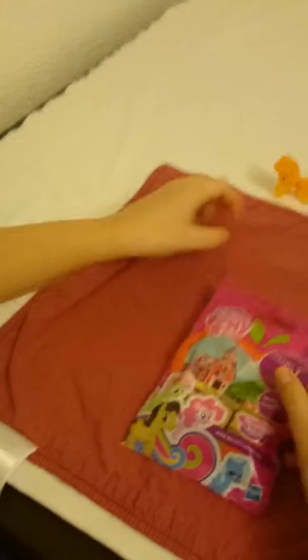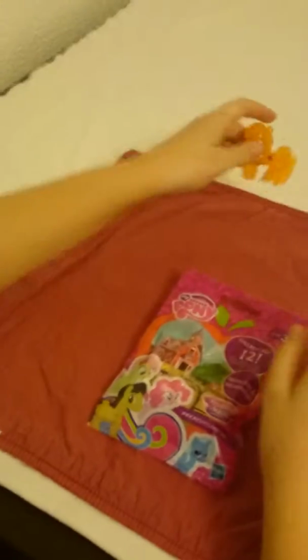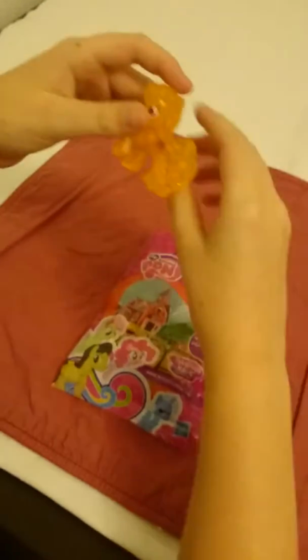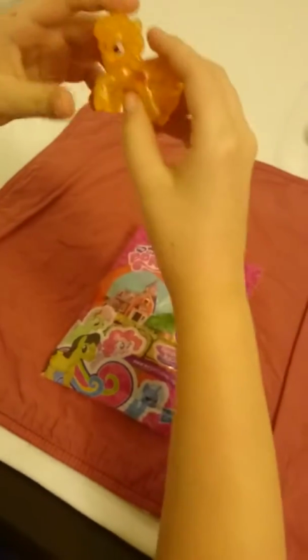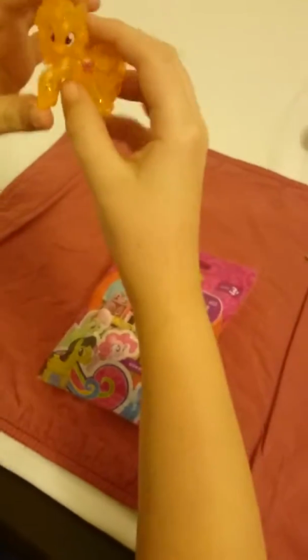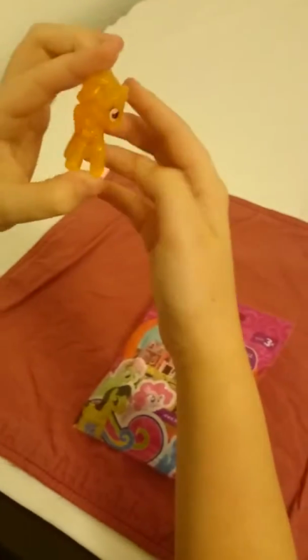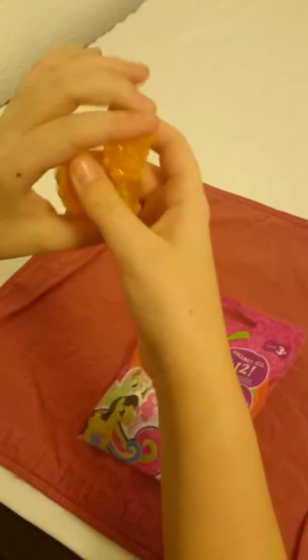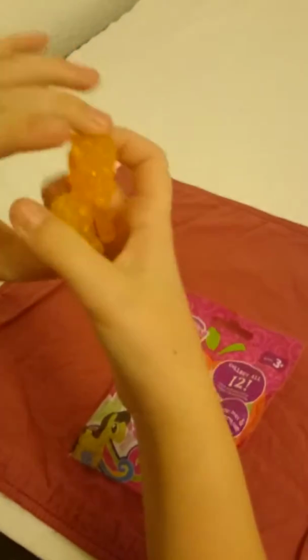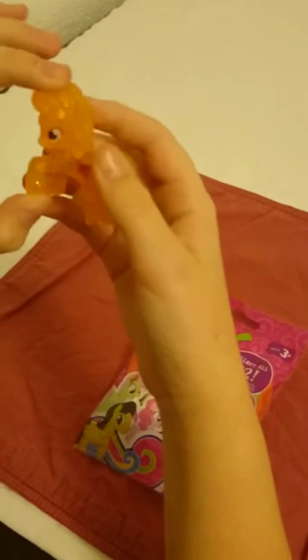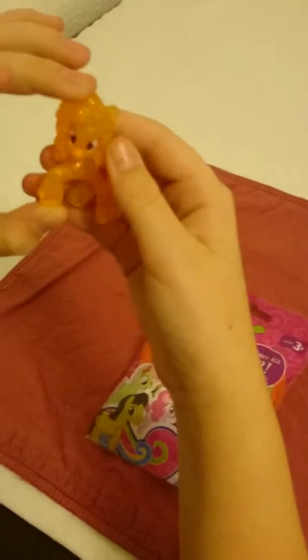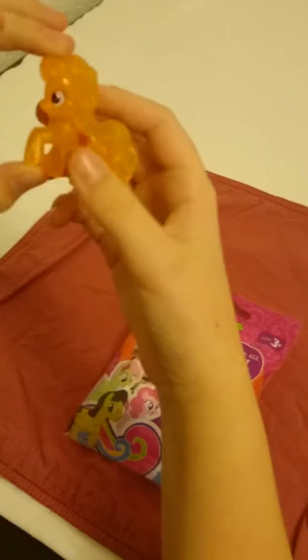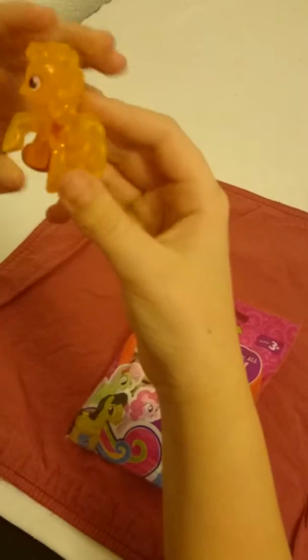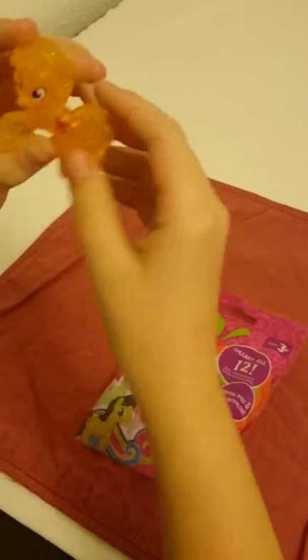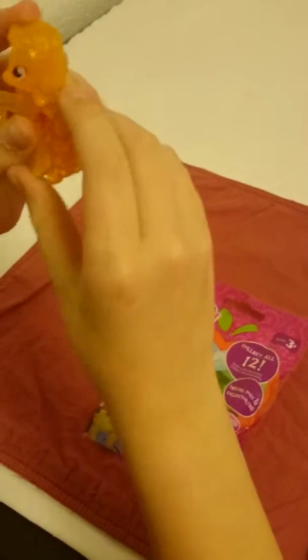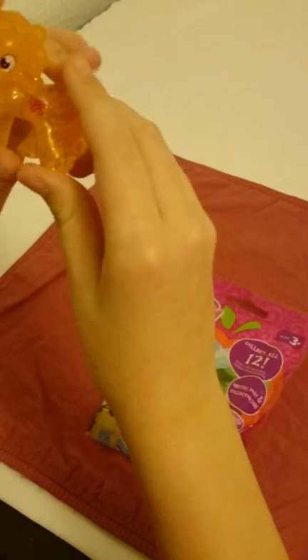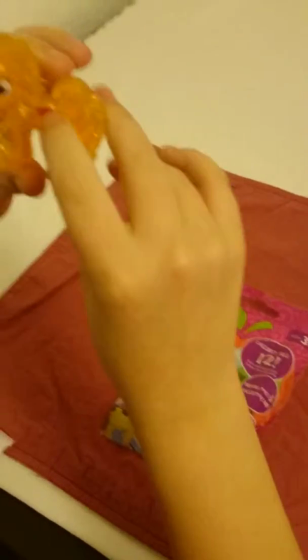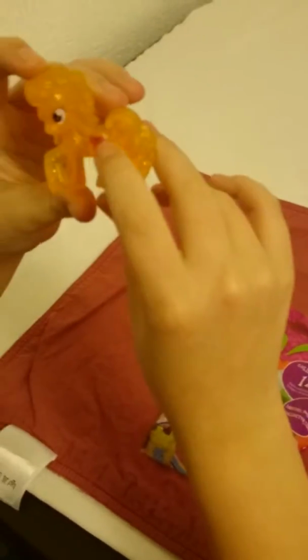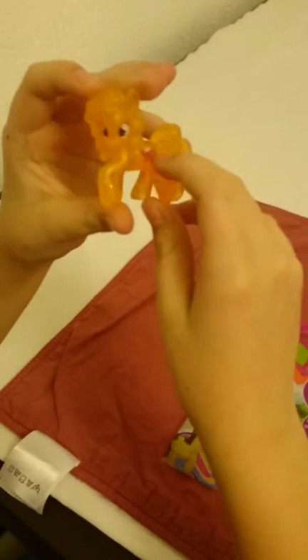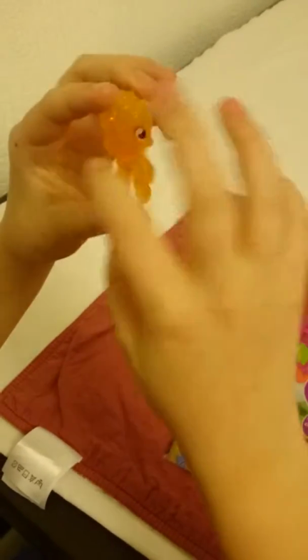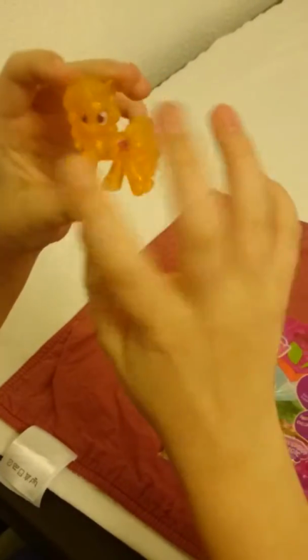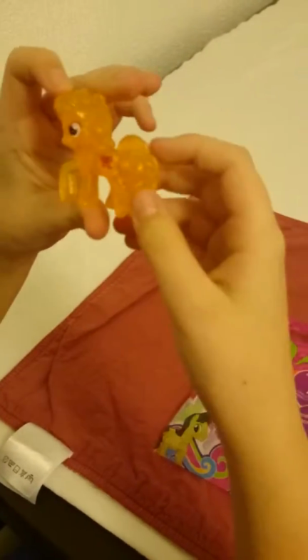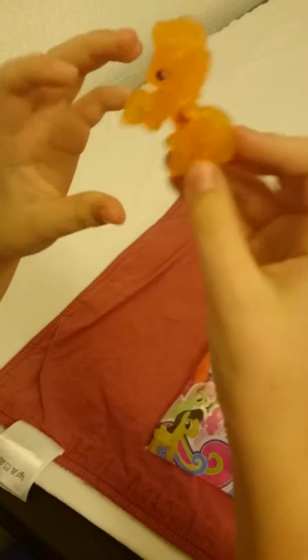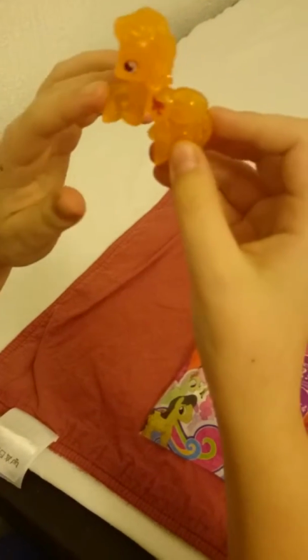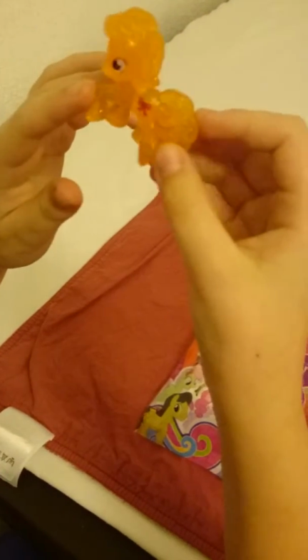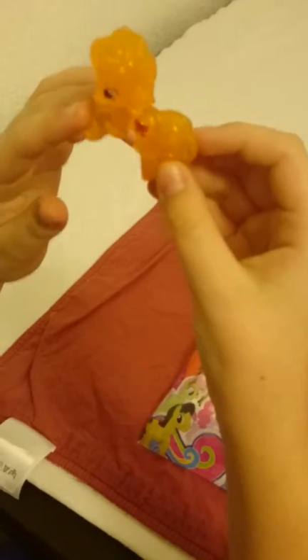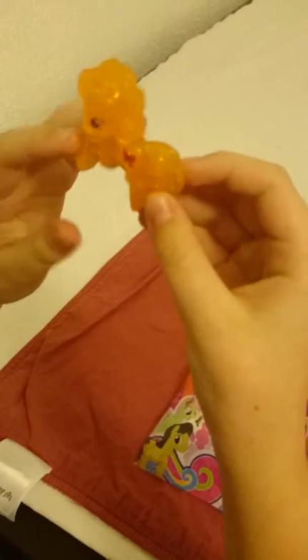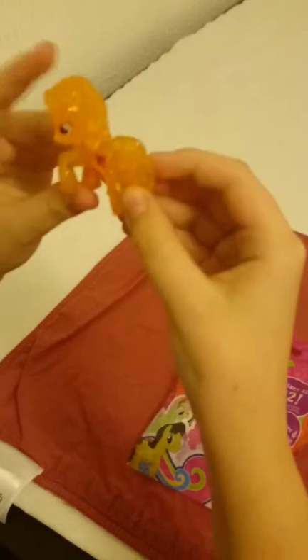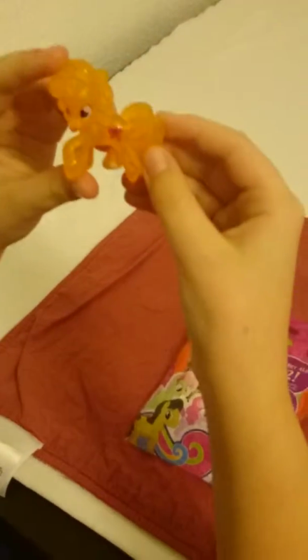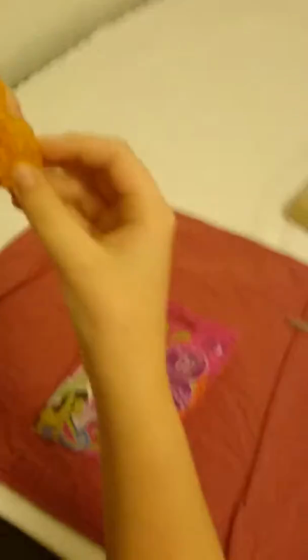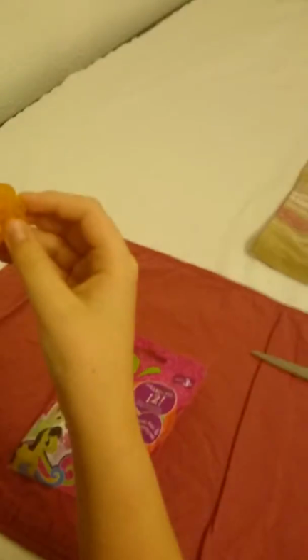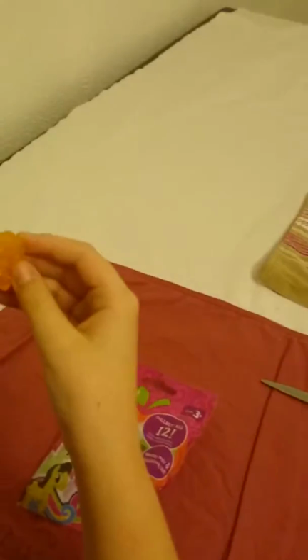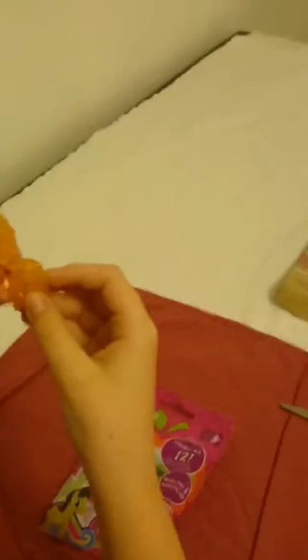I also wanted to show you Ribbon Heart, which is from one of the old waves, wave 13. She's very pretty and has a ribbon cutie mark and she has glitter inside her. I like the colour of her because it's so beautiful, and she reflects in the sunlight, which is nice.